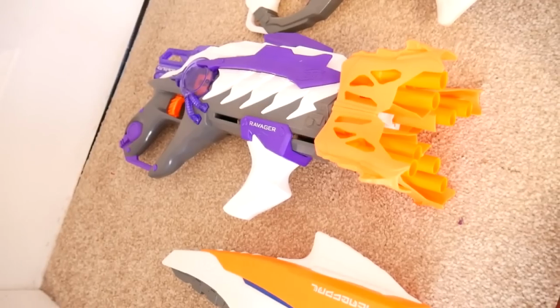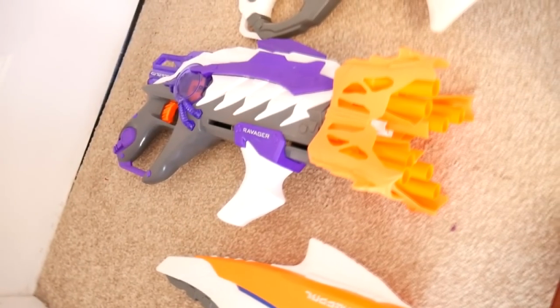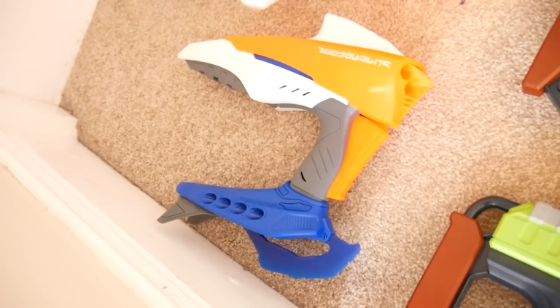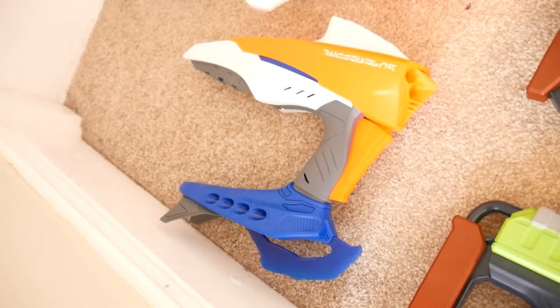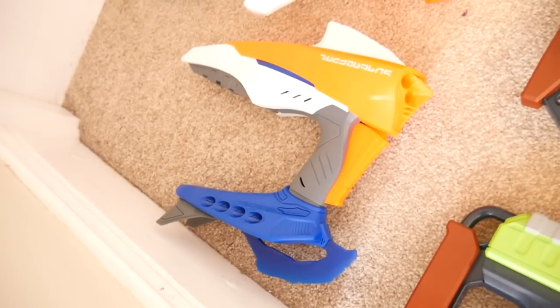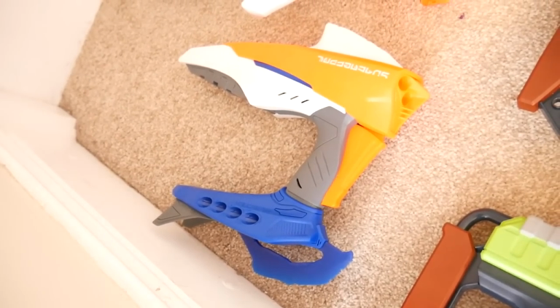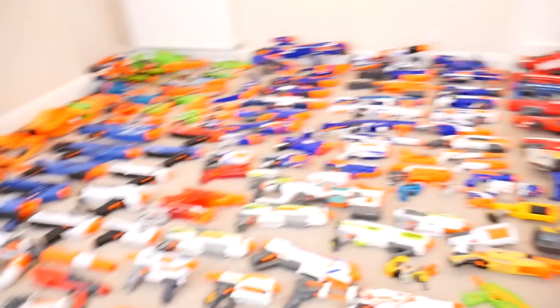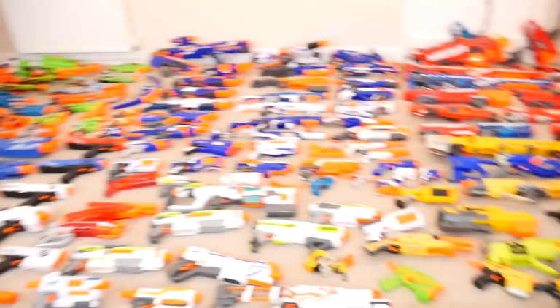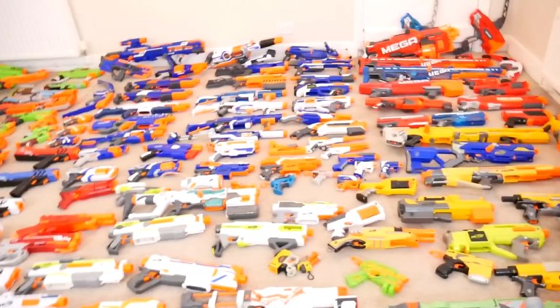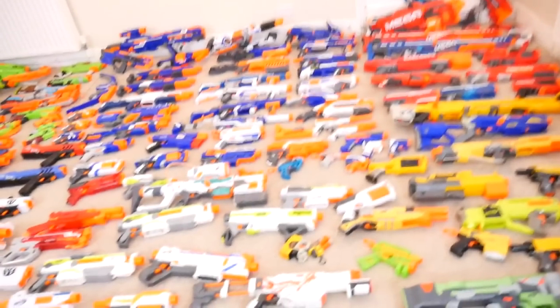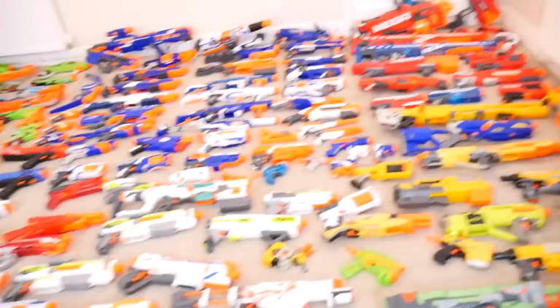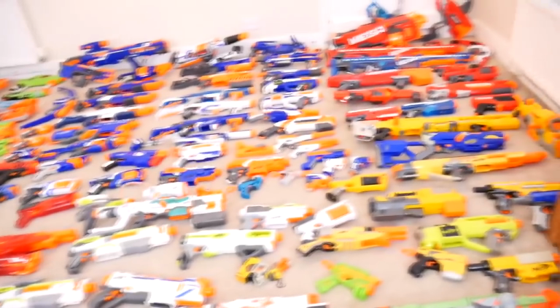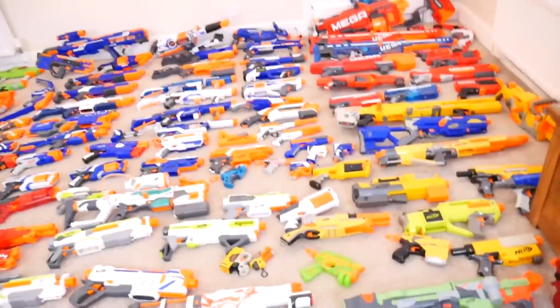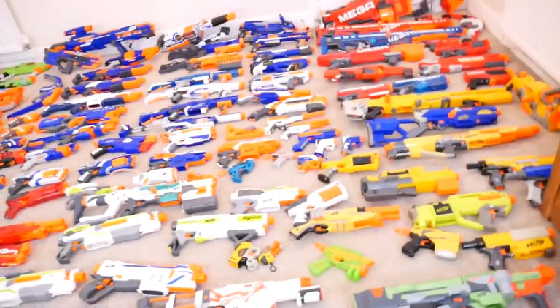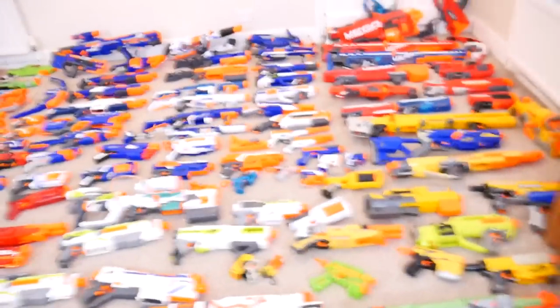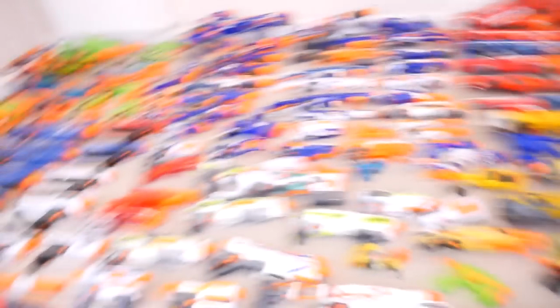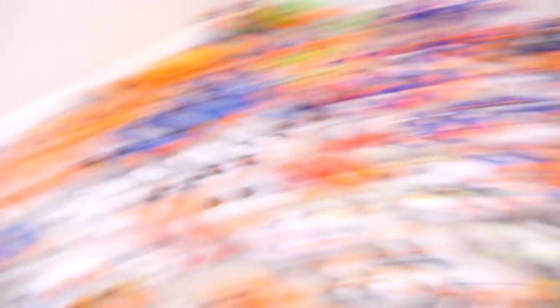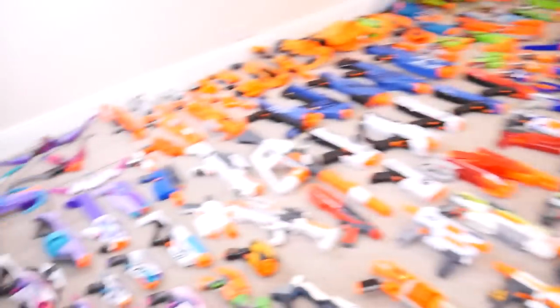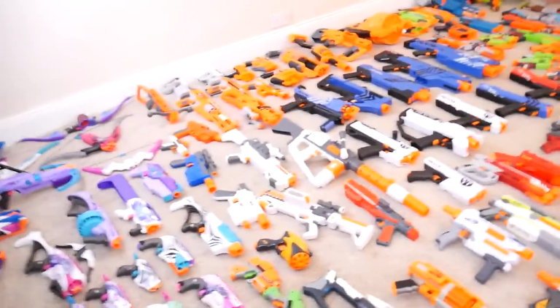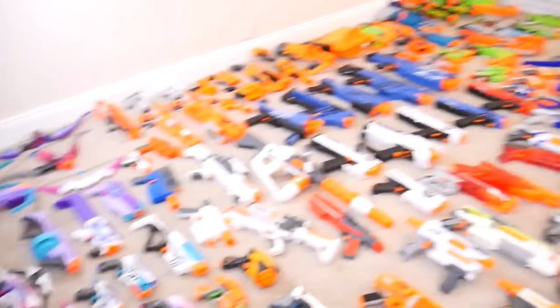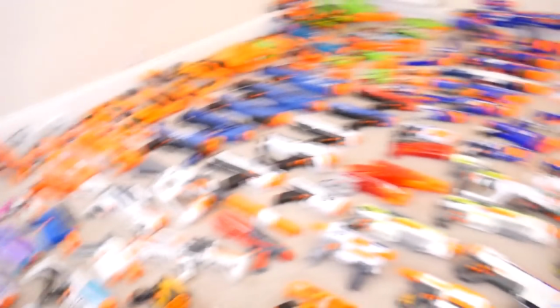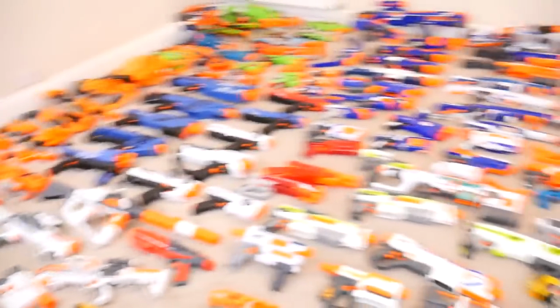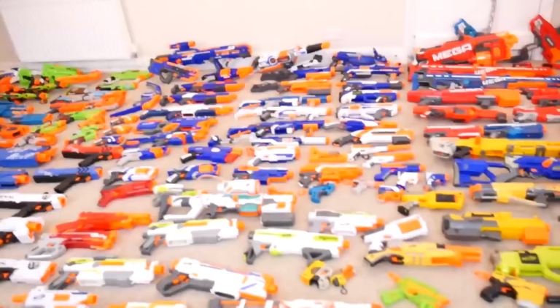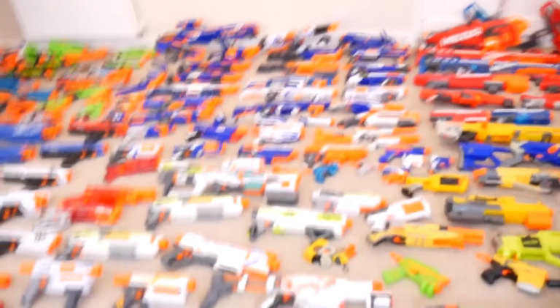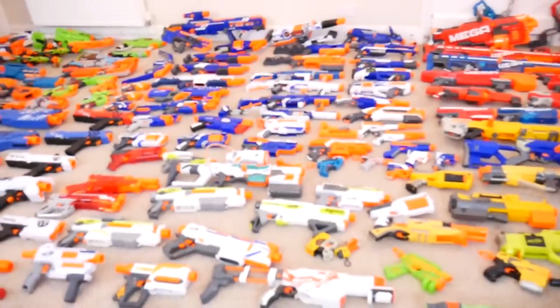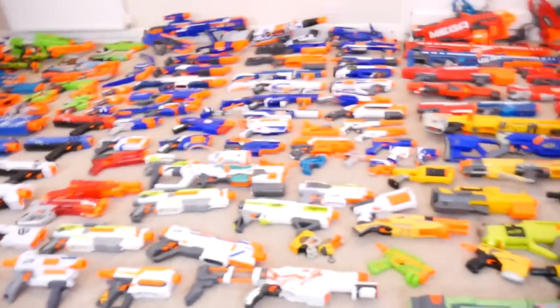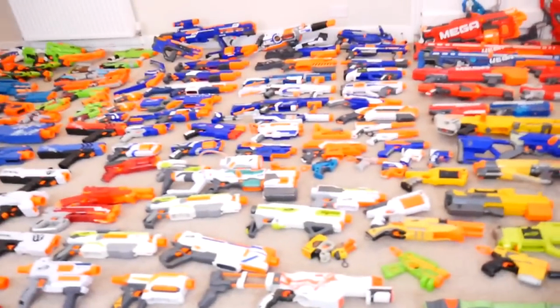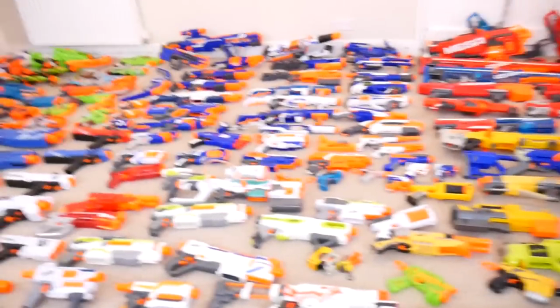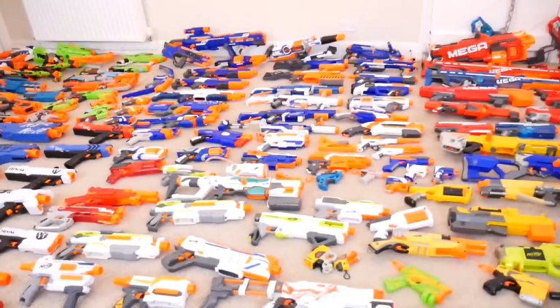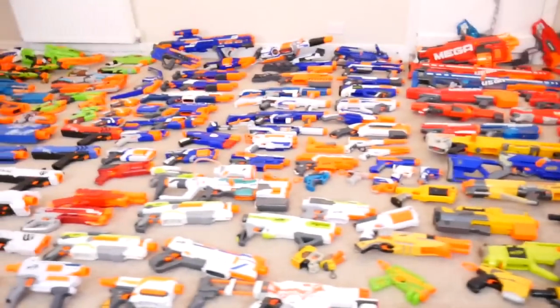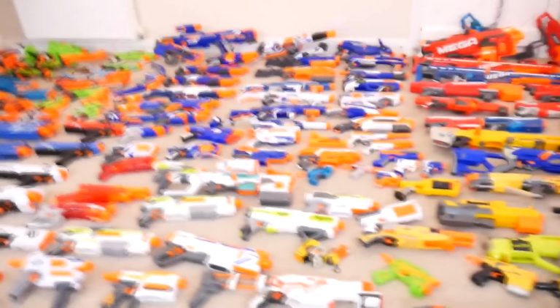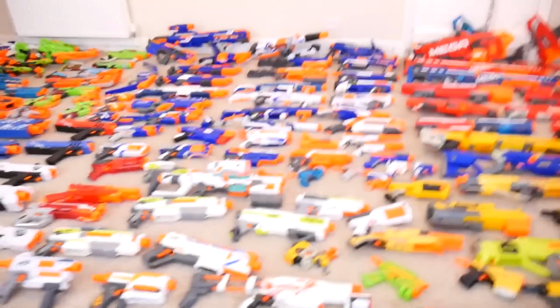Last up, sitting in the corner, are the Alien Menace blasters — the Incisor, the Ravager, and the Void Caster. So that's it for the Nerf blasters. I'll move on to the rest of the arsenal, which includes off-brand blasters, super soakers, attachments, and various magazines.